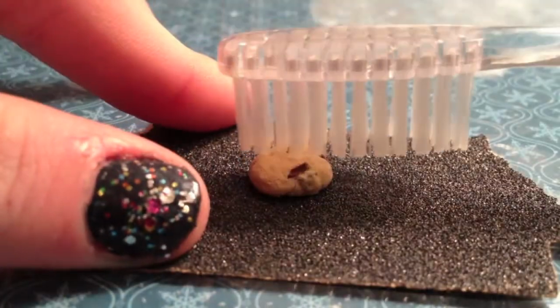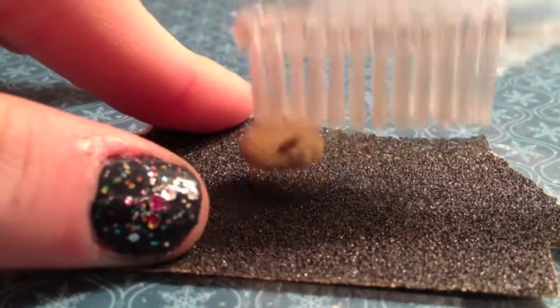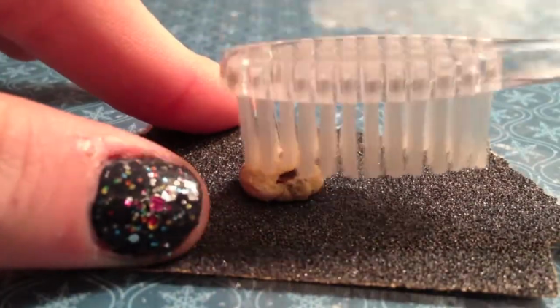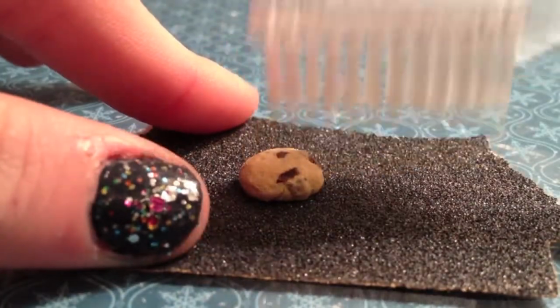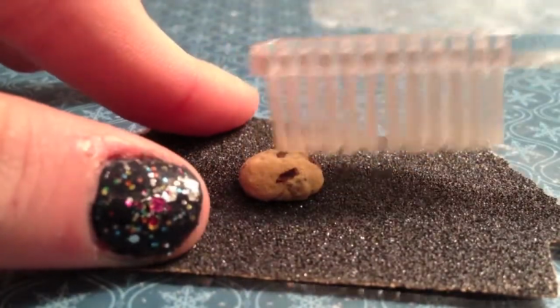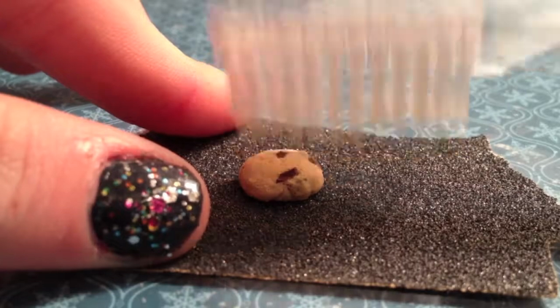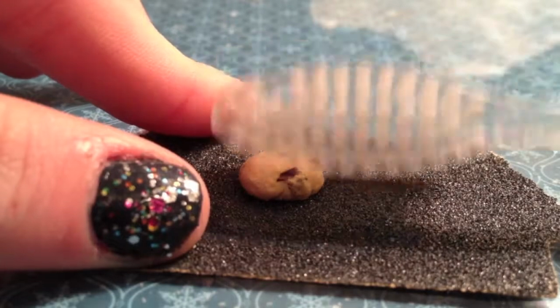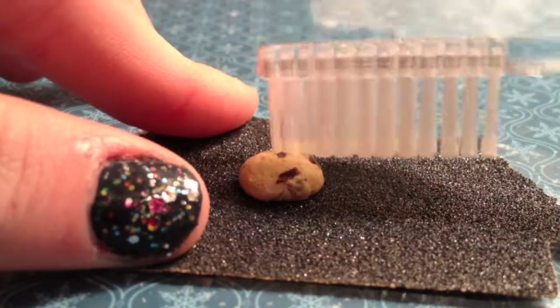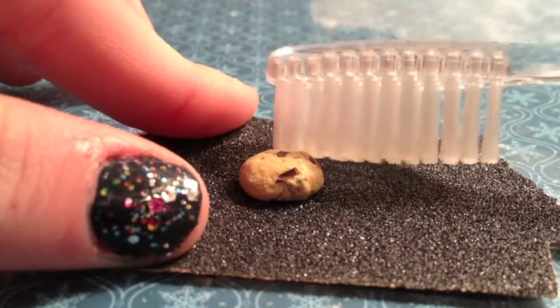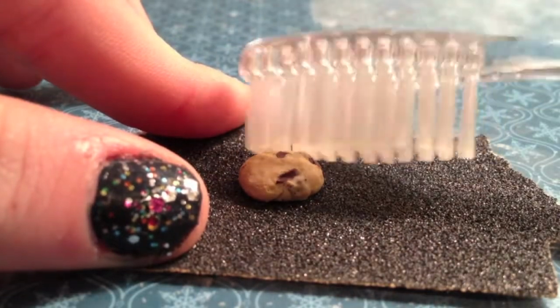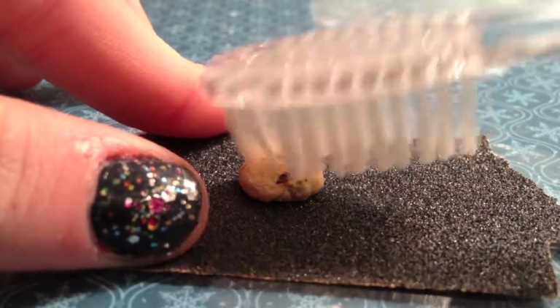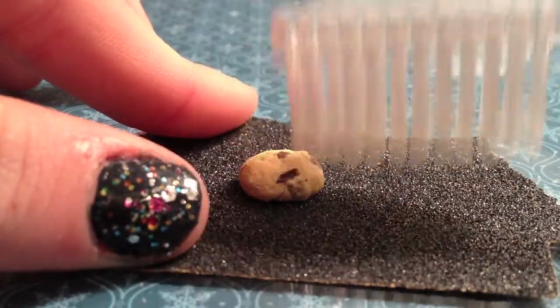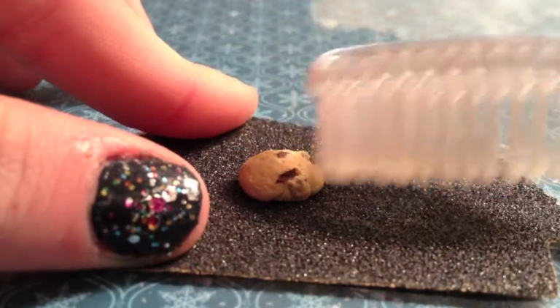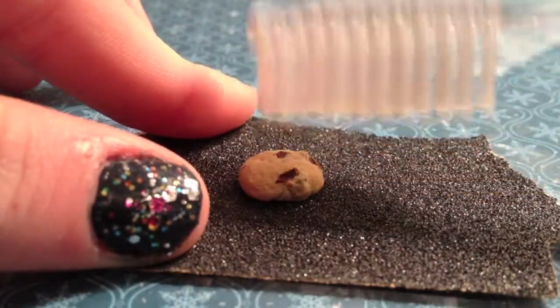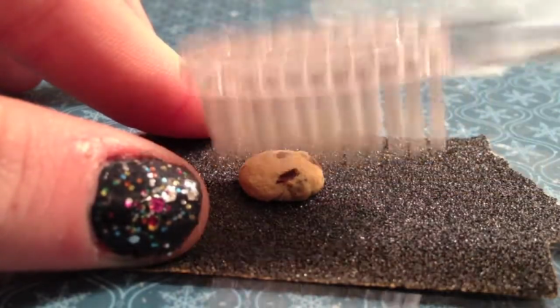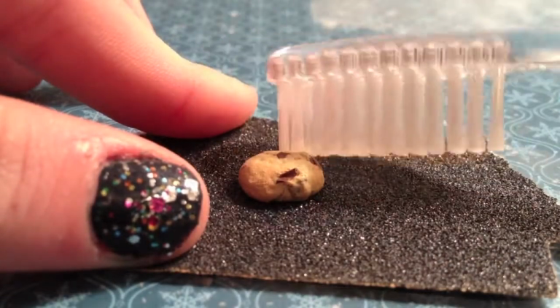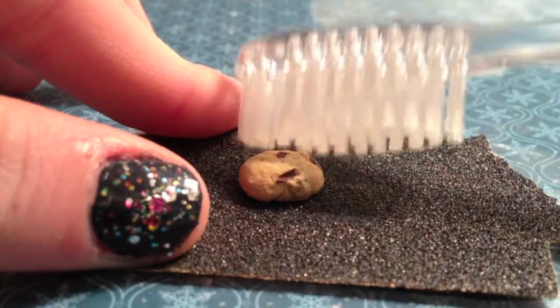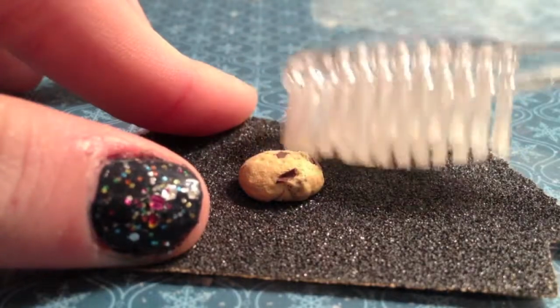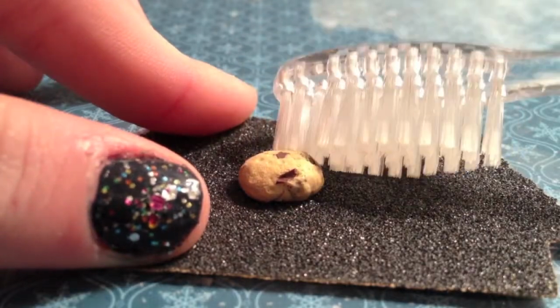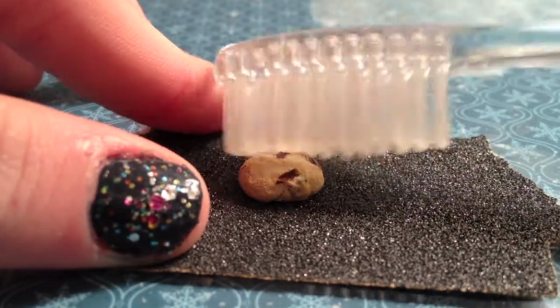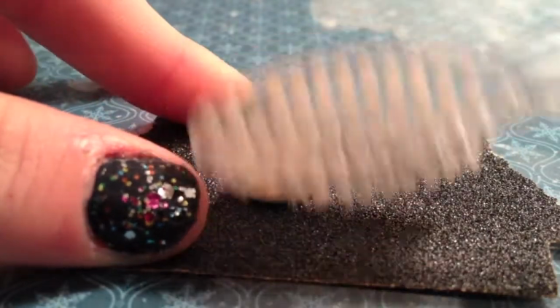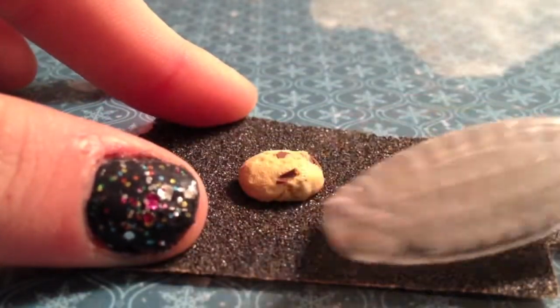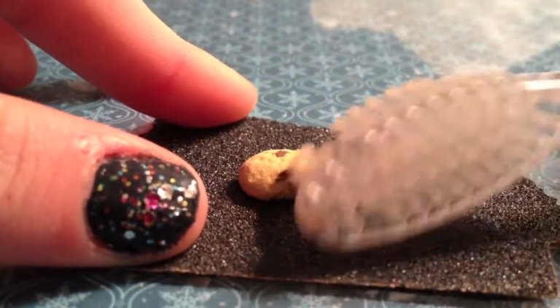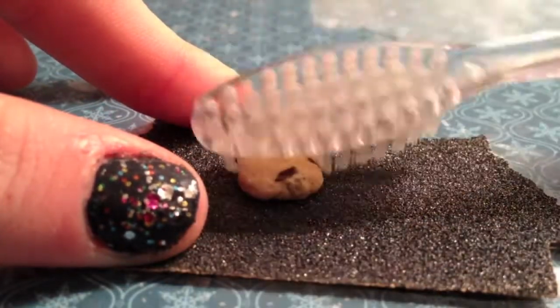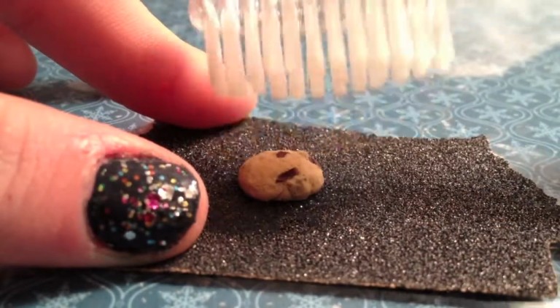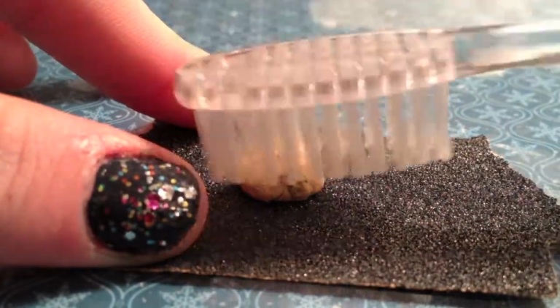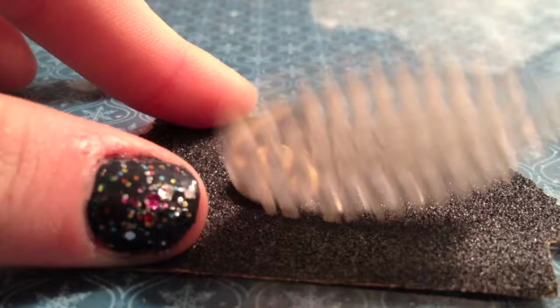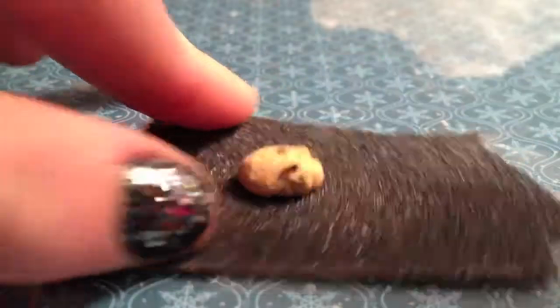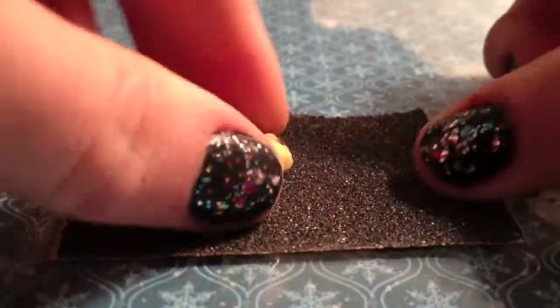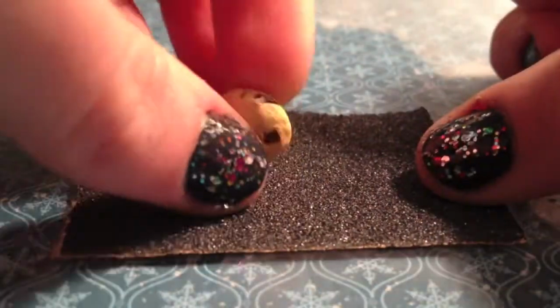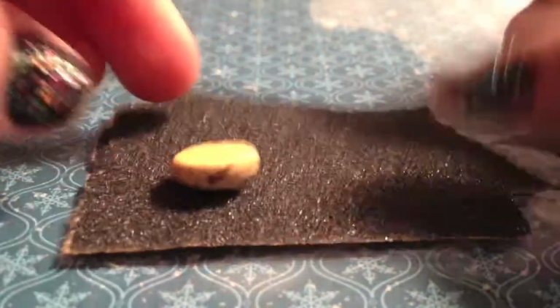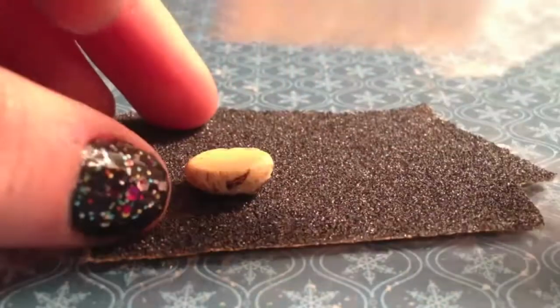Roll each of your six pieces into balls, and then flatten them on a piece of sandpaper. Now taking your toothbrush — unused of course — texture all around the cookie, even on the bottom. Since it's a miniature, you want to make sure it looks as realistic as possible.